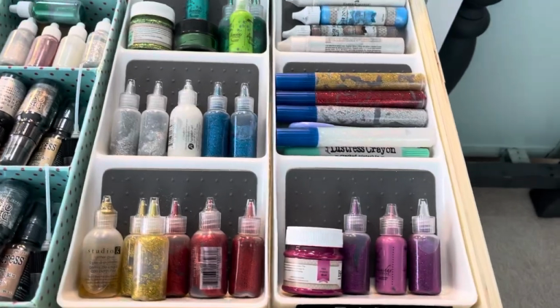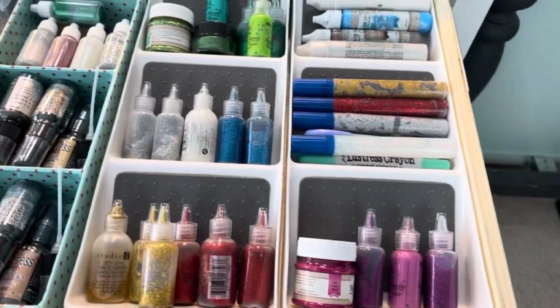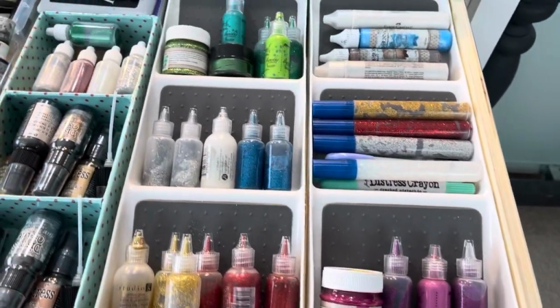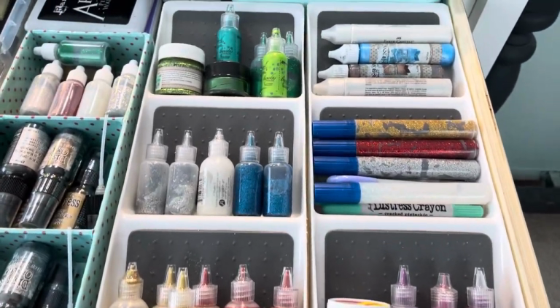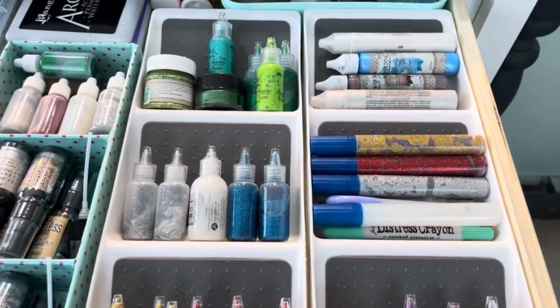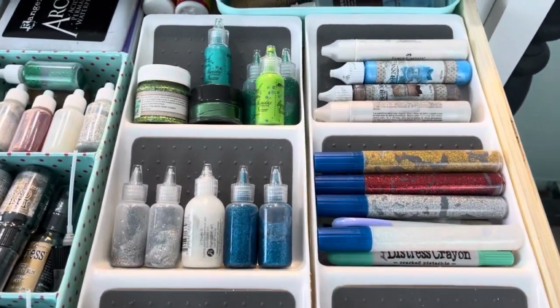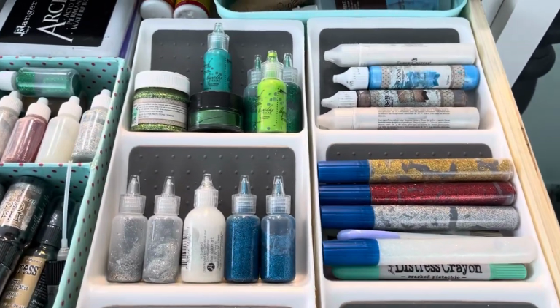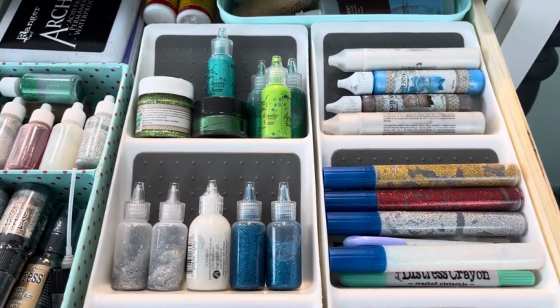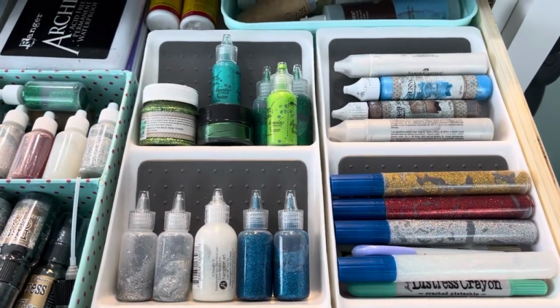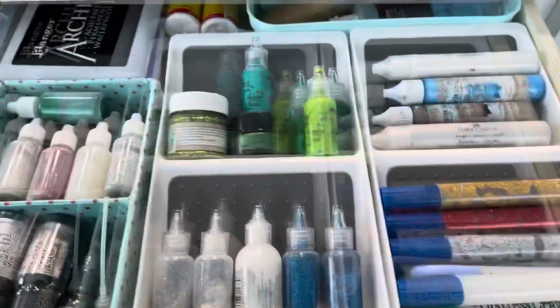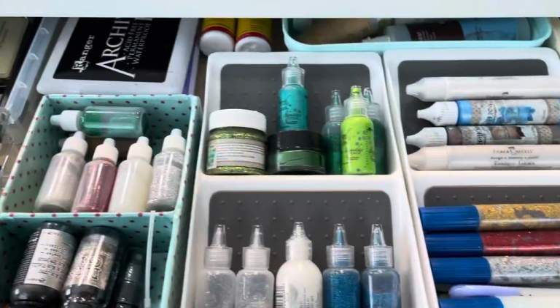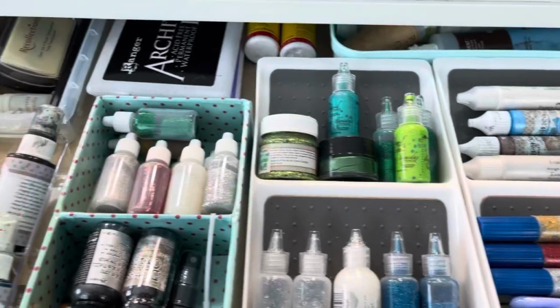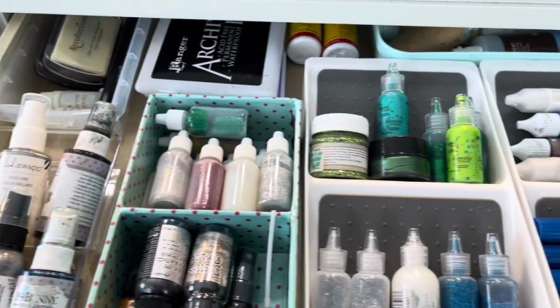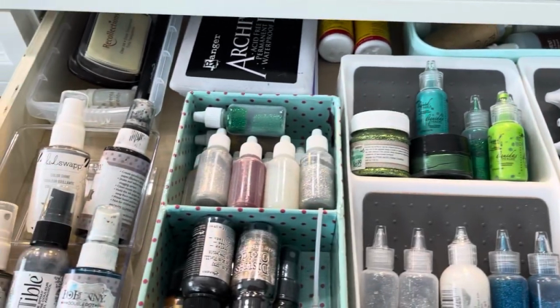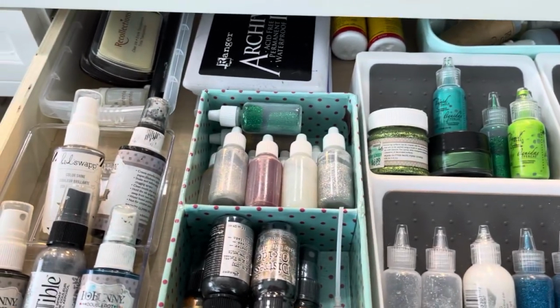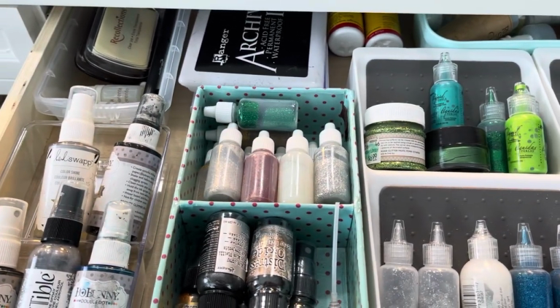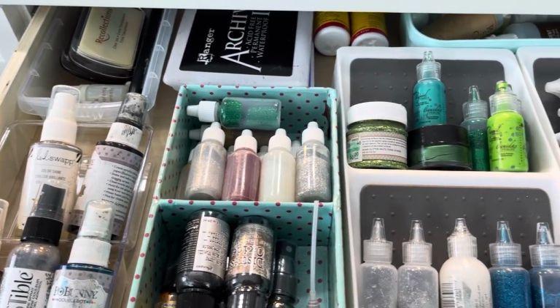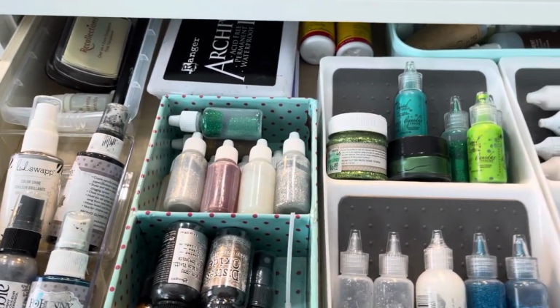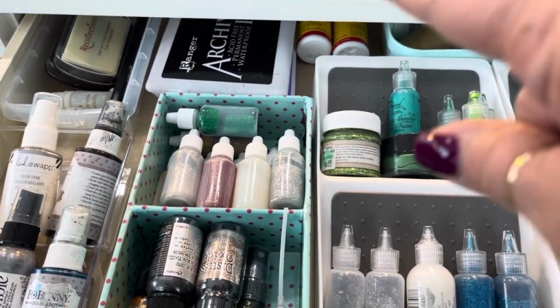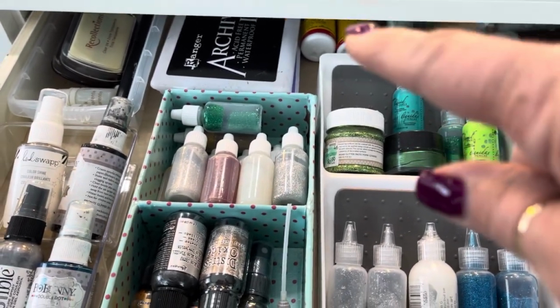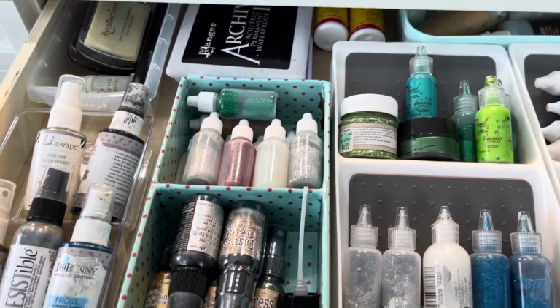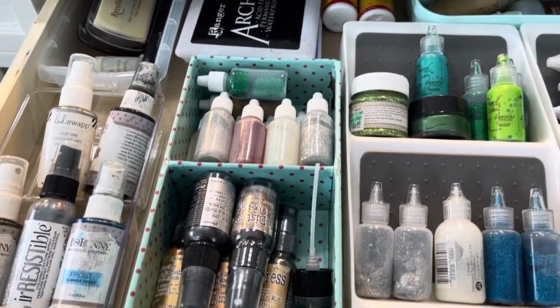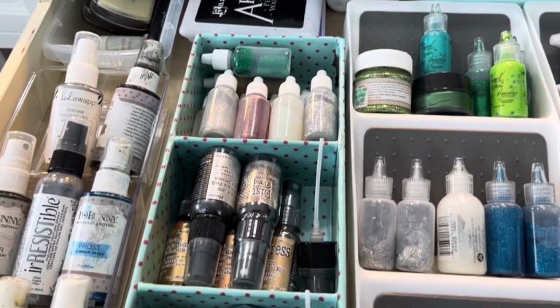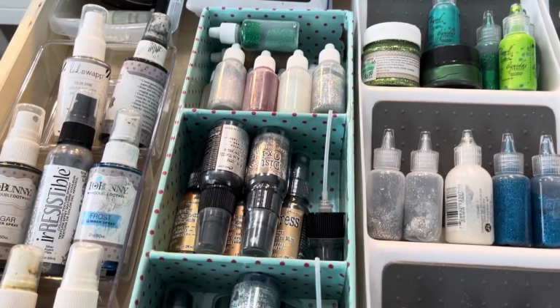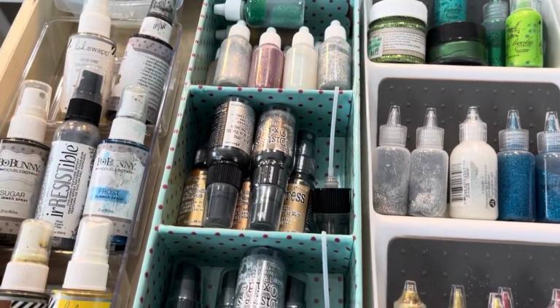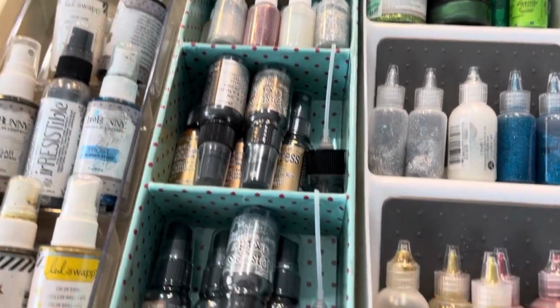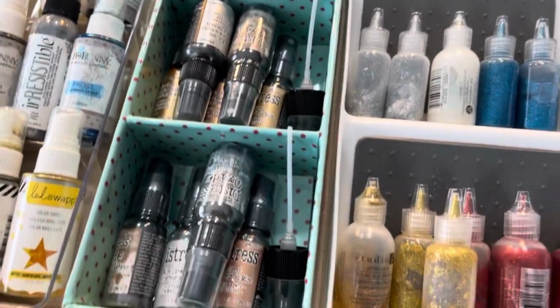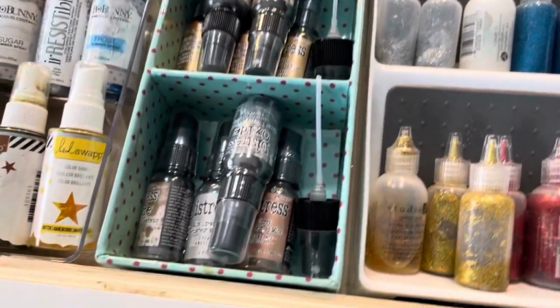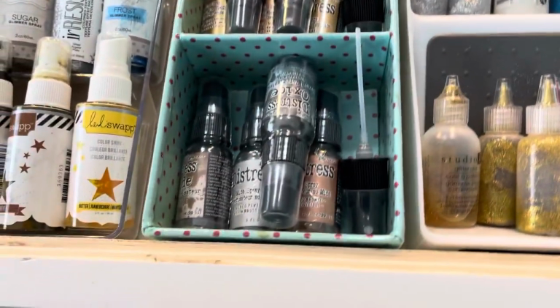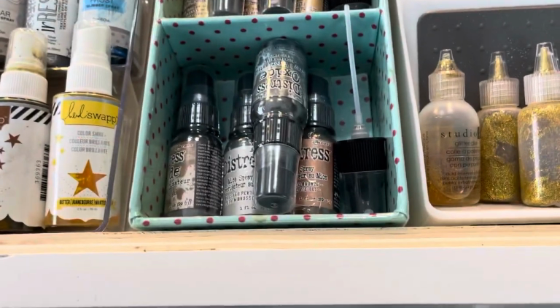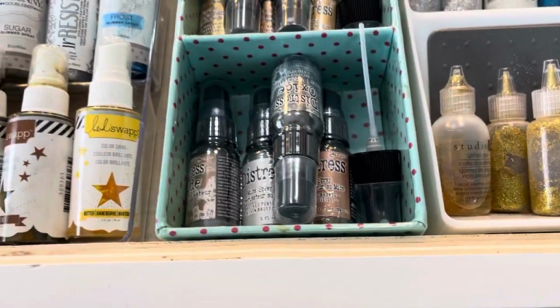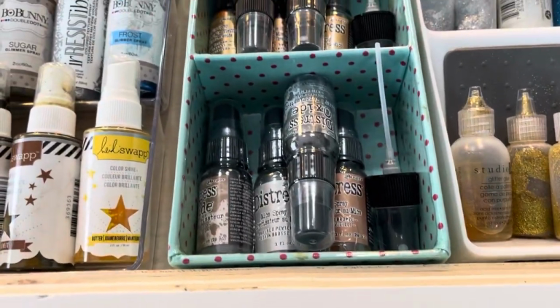Glitter glues, my Distress crayons. My big black ink pad, my refills for my ink pads. My Distress sprays.